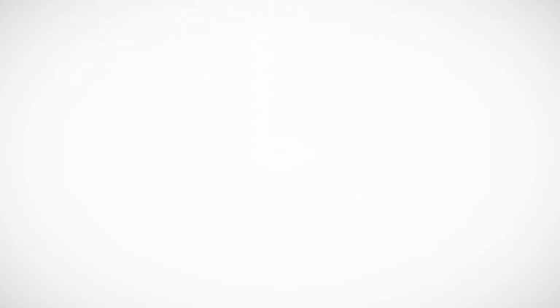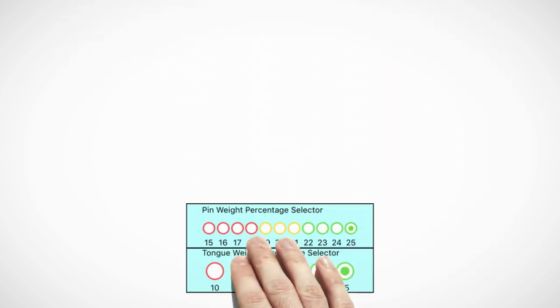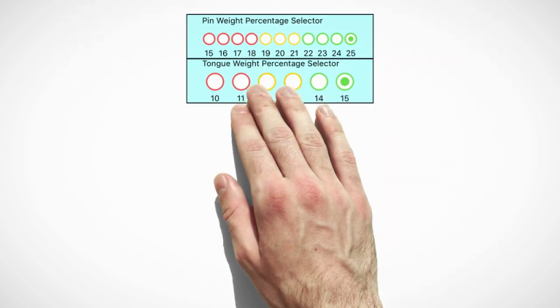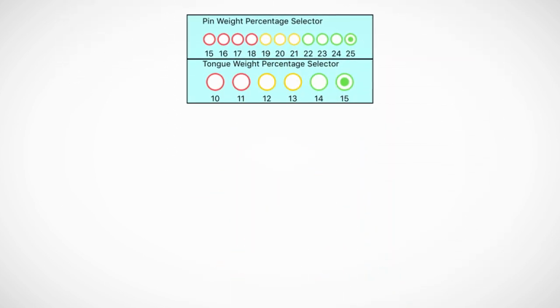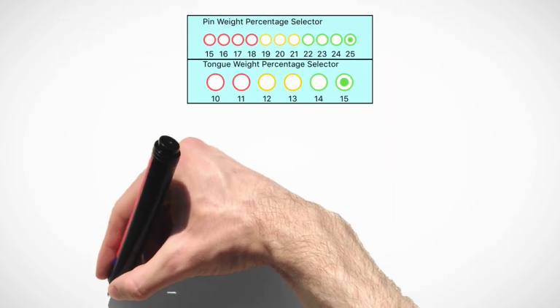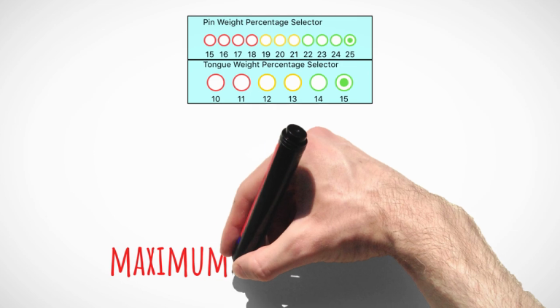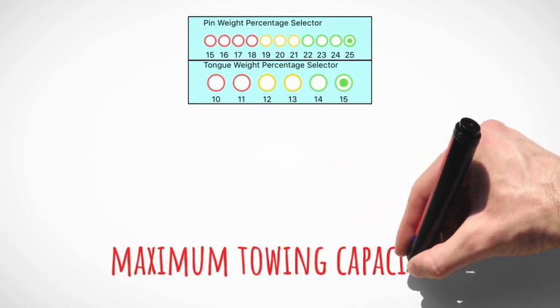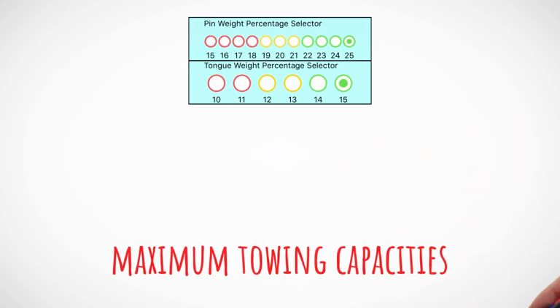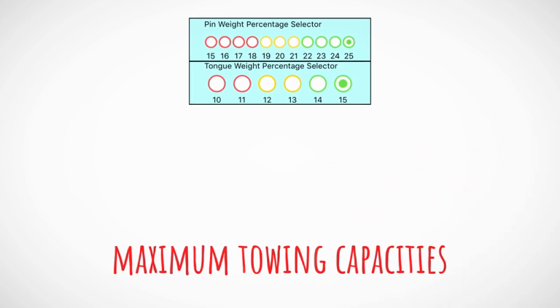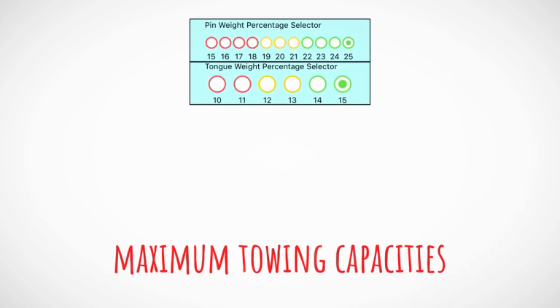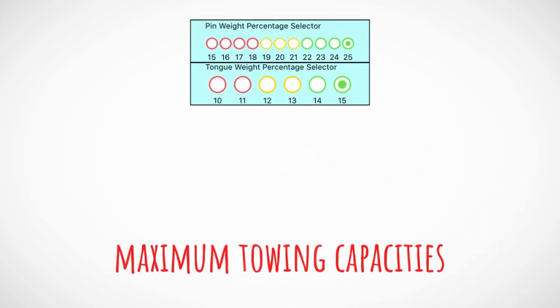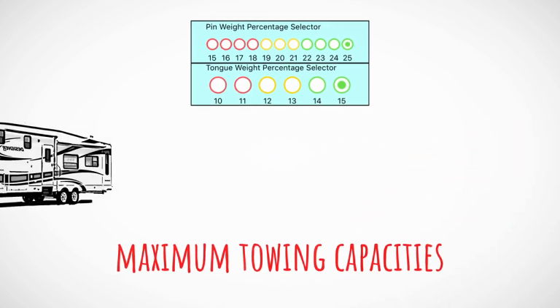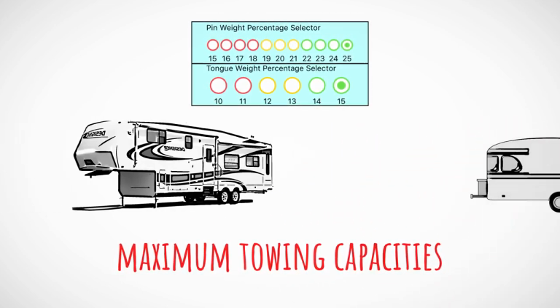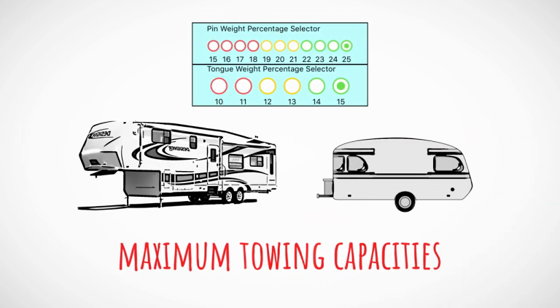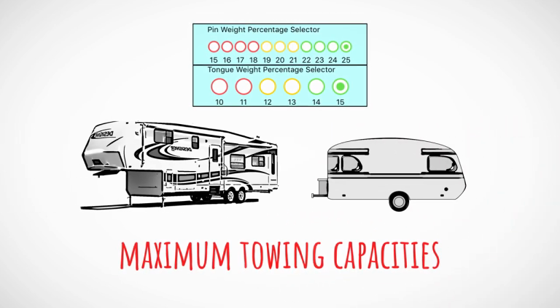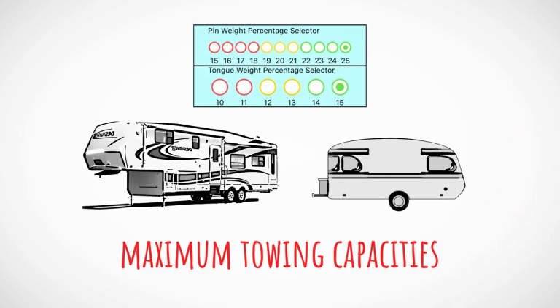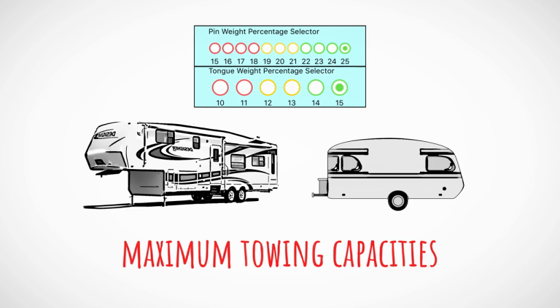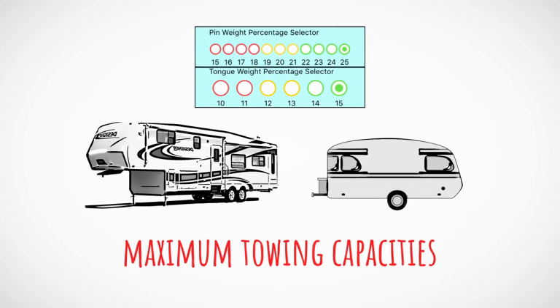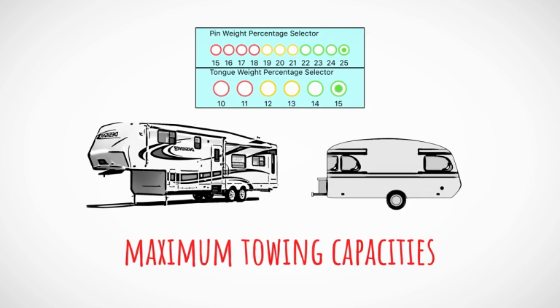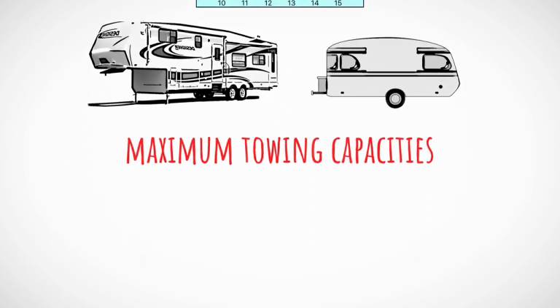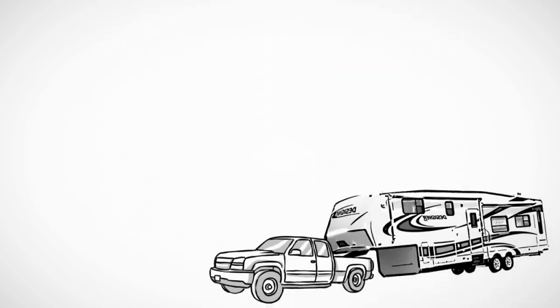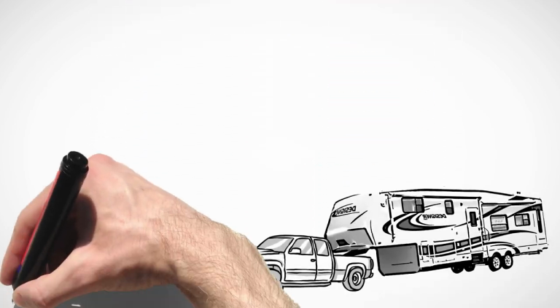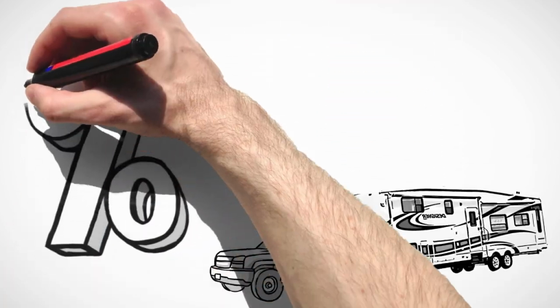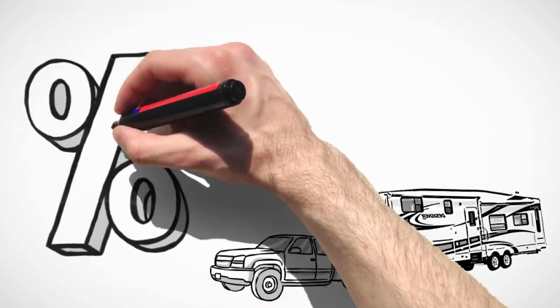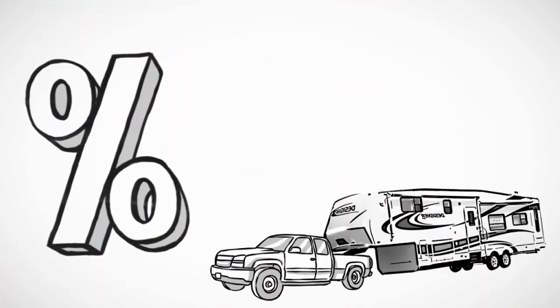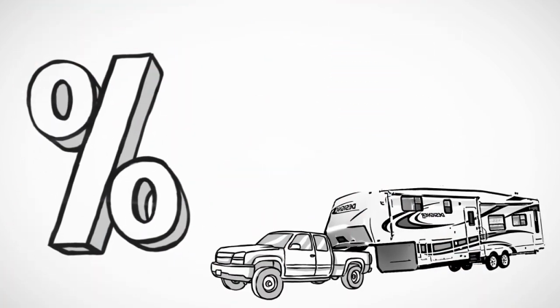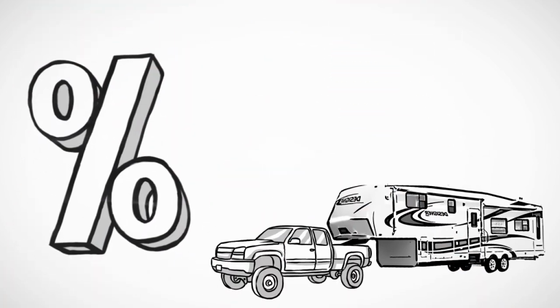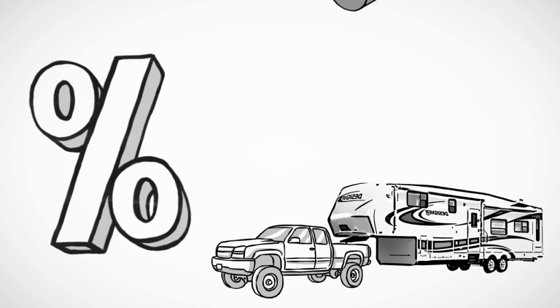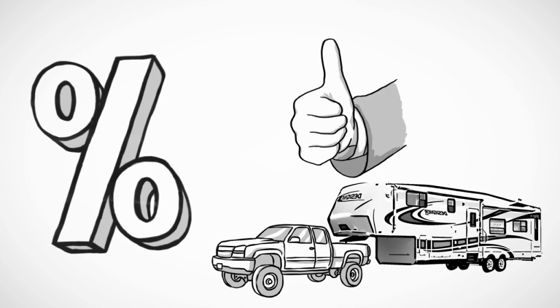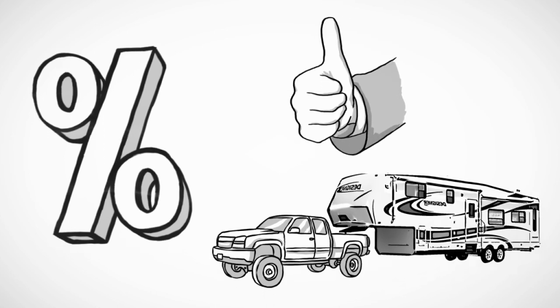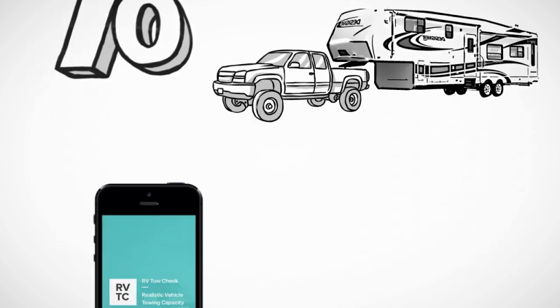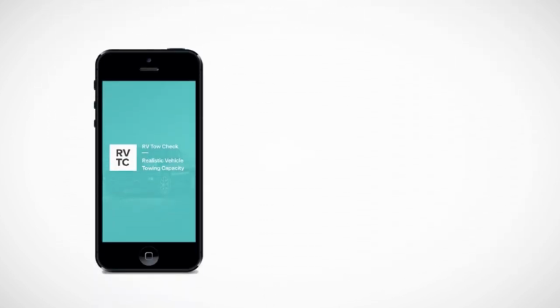RV Tow Check's report is unique from any other calculator. It provides maximum towing capacities based on the RV's or trailer's pin or tongue weight percentage. Pick the percentage you think is safe and that is the max towing capacity for your tow vehicle. Try it now.